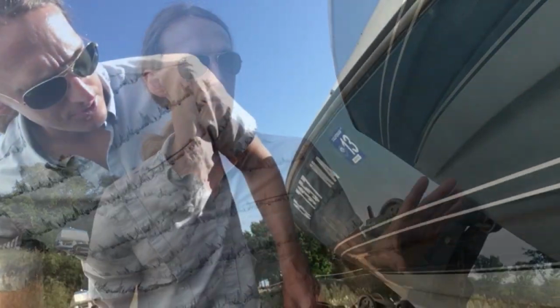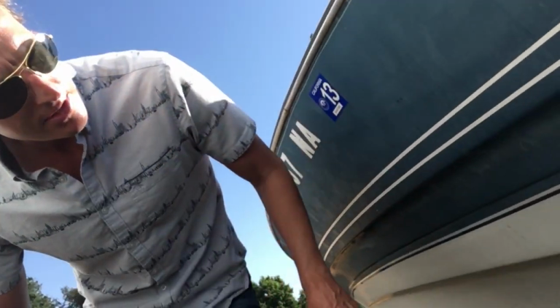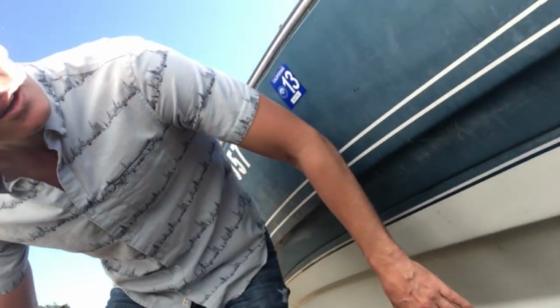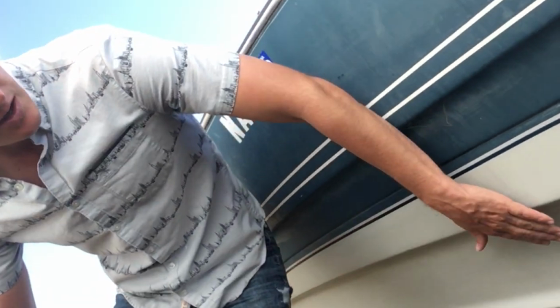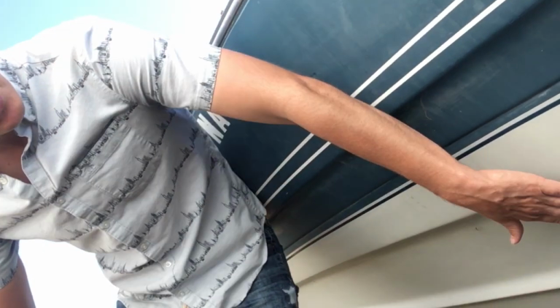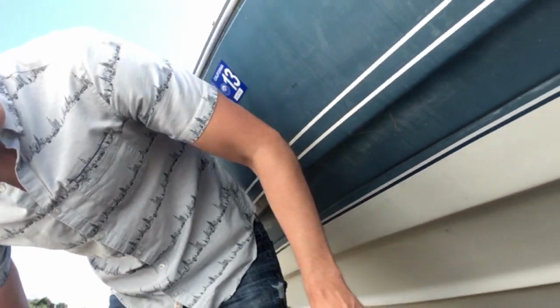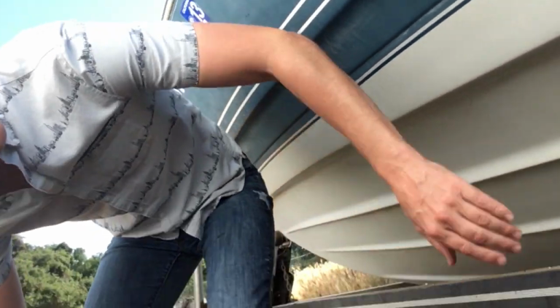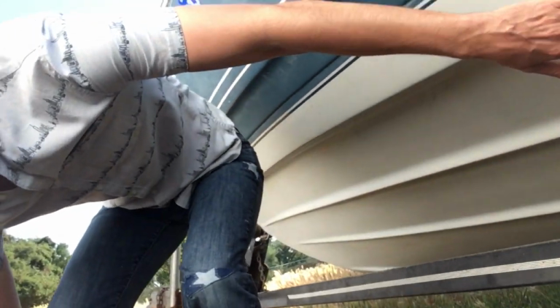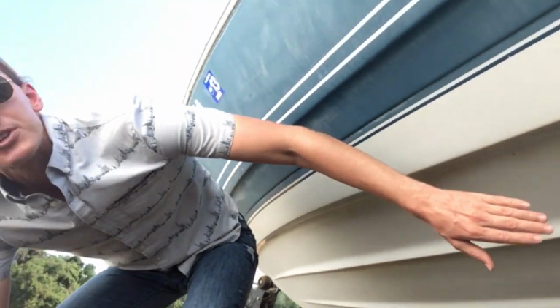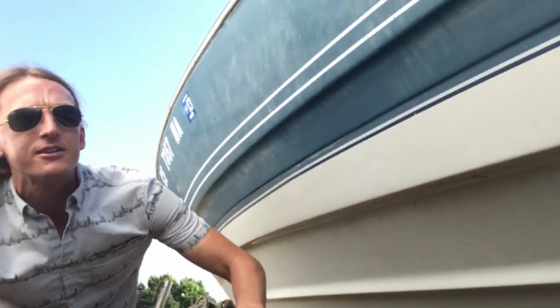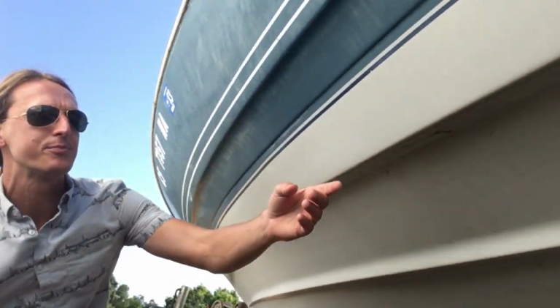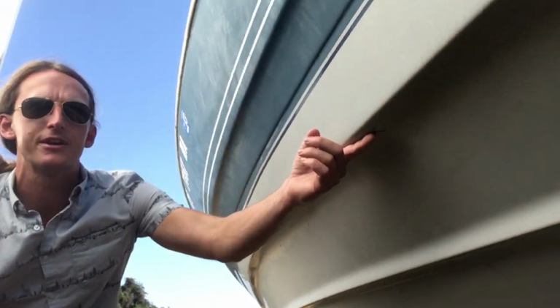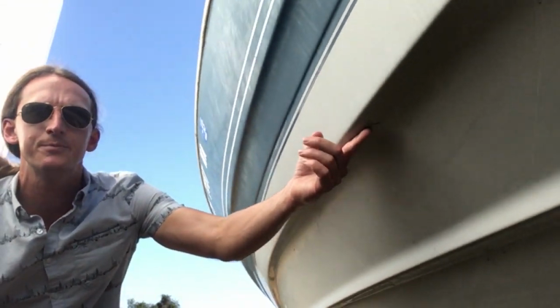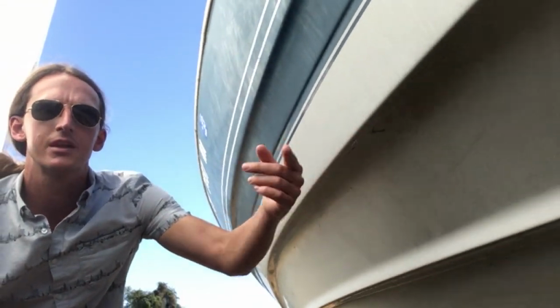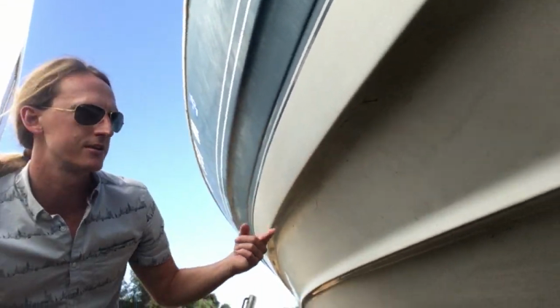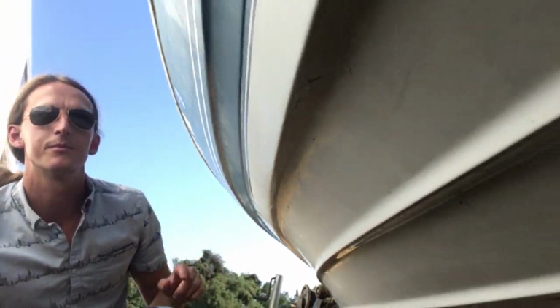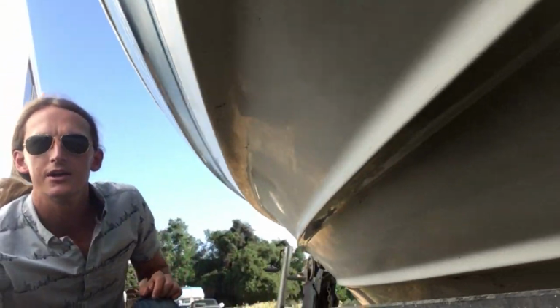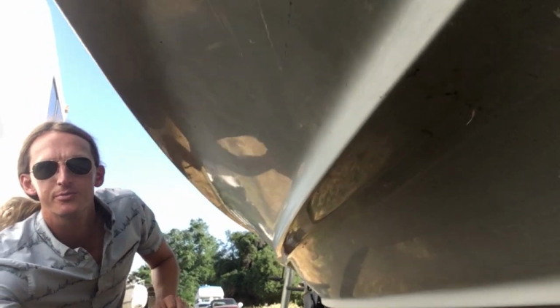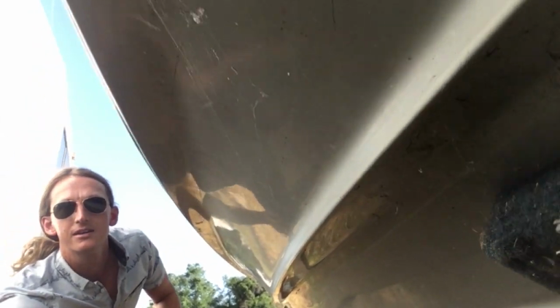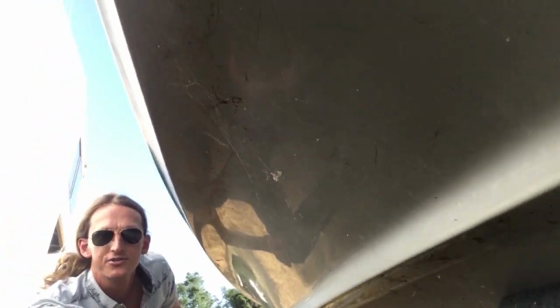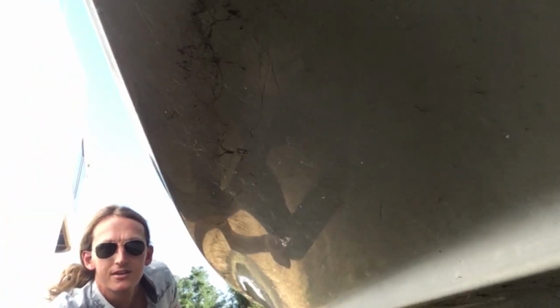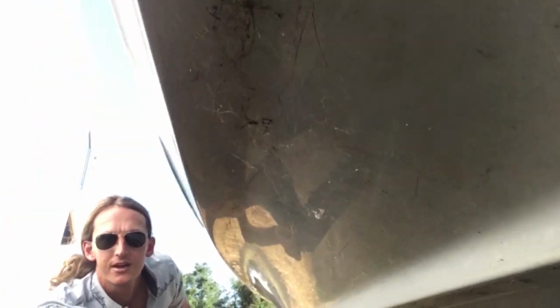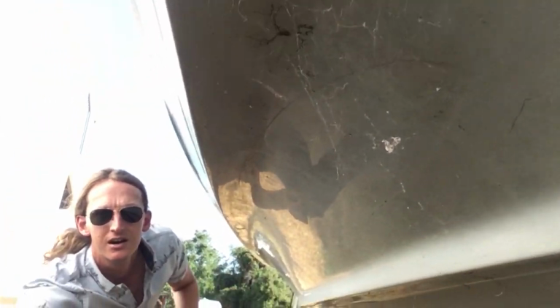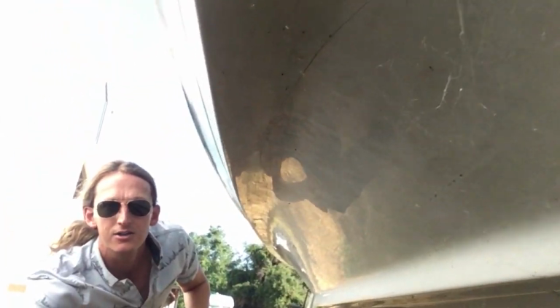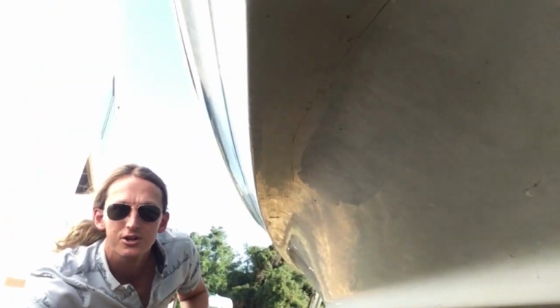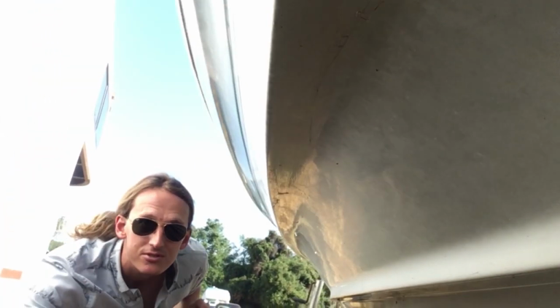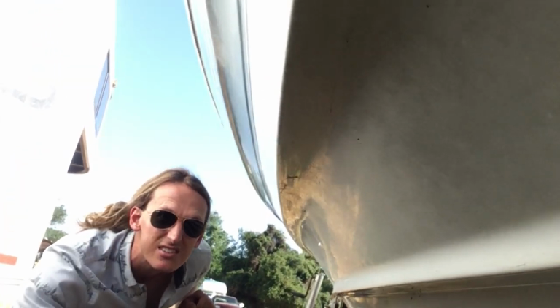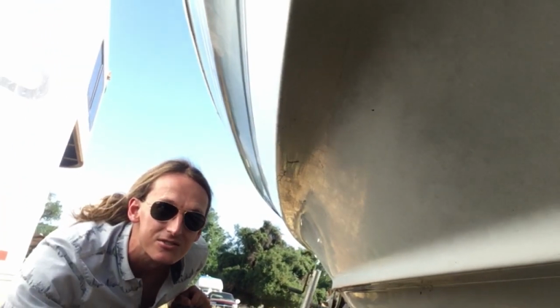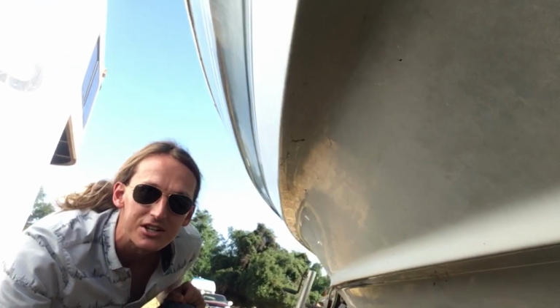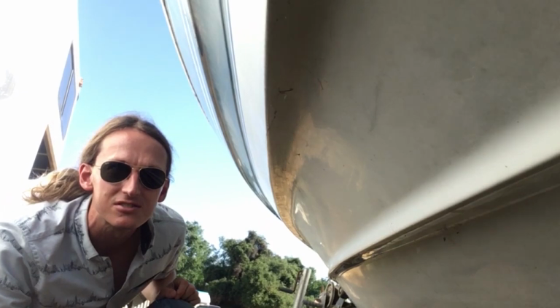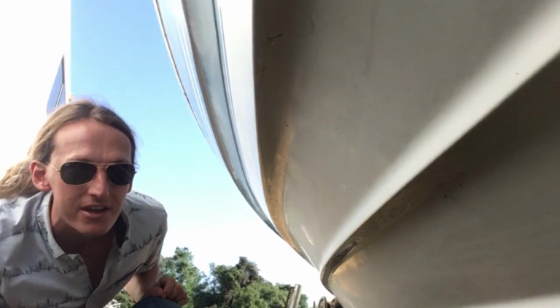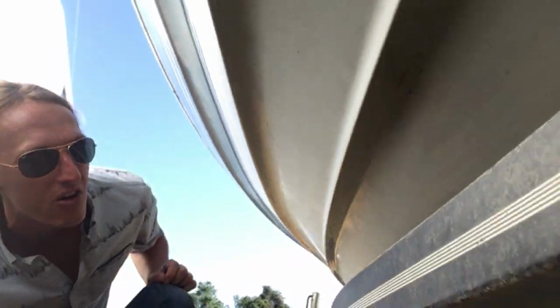I also look at the chine. The chine is this part right here, and as it runs back, you'll see there — I look for scrapes, scratches, all that on the hull.